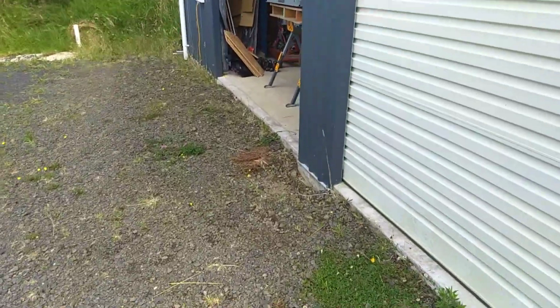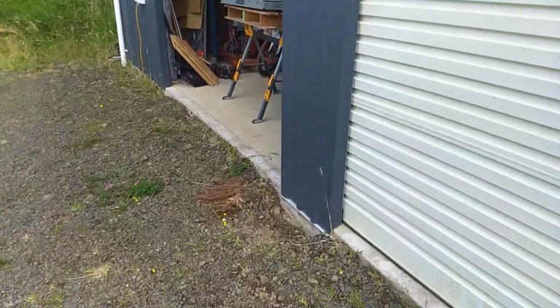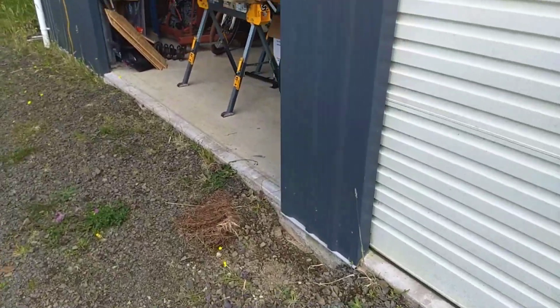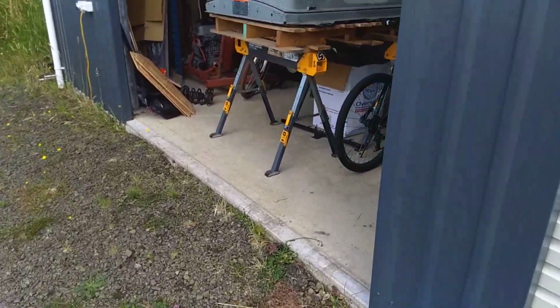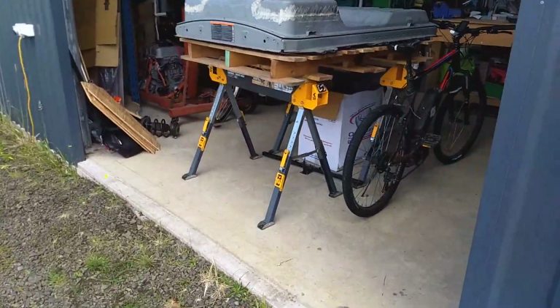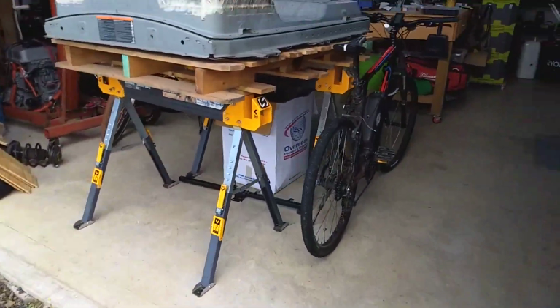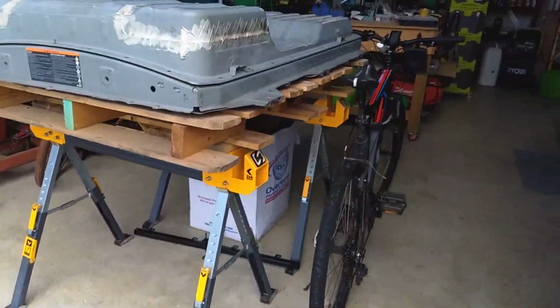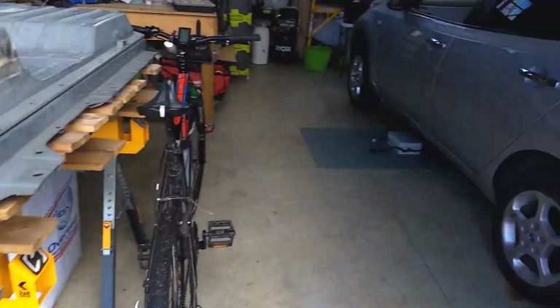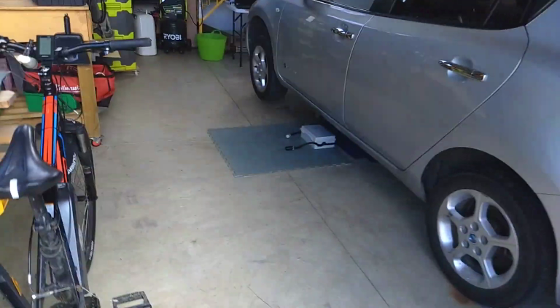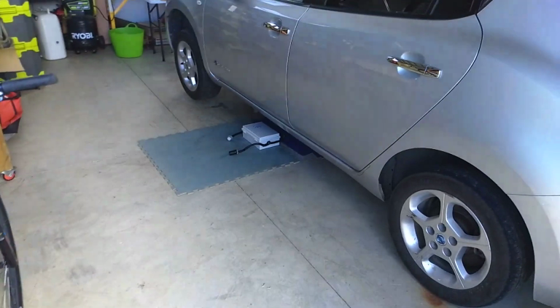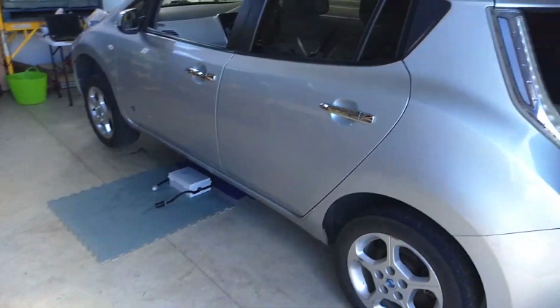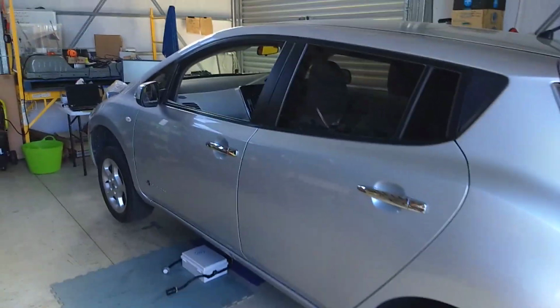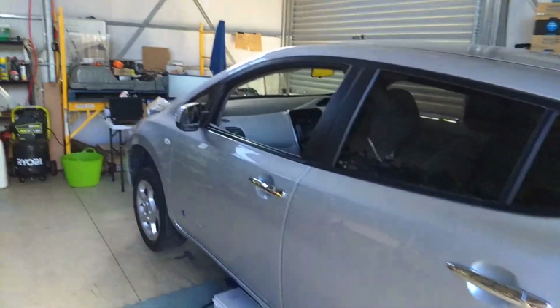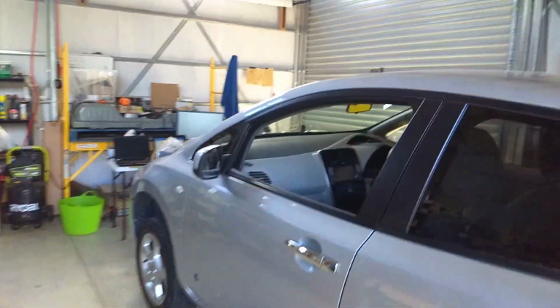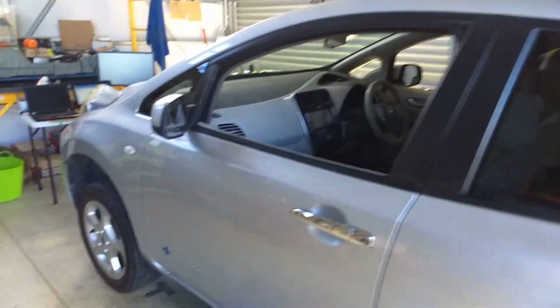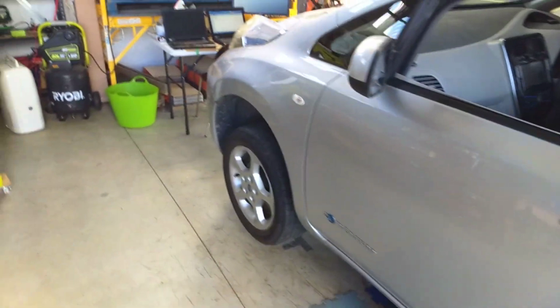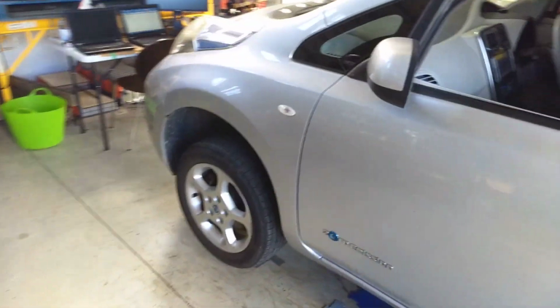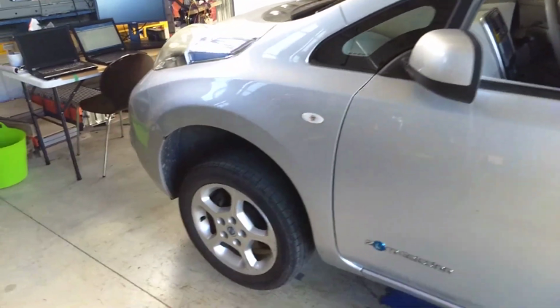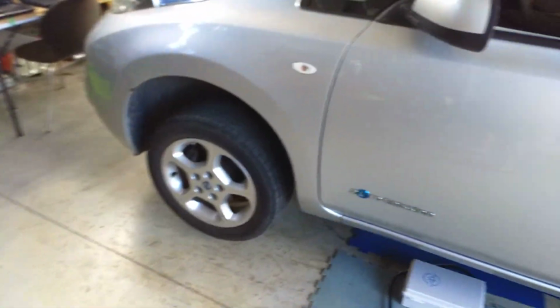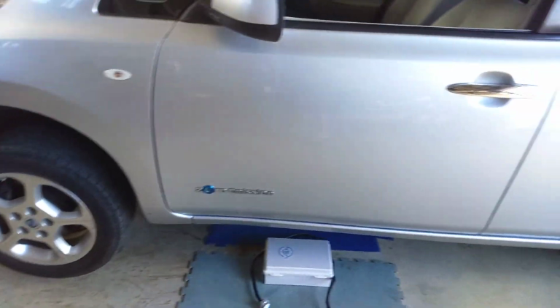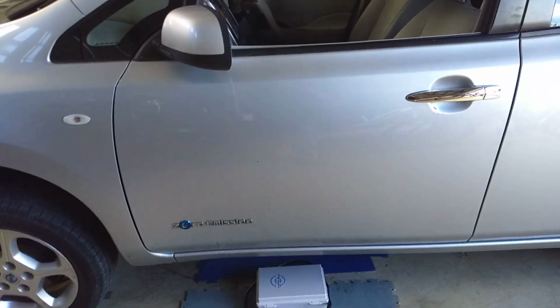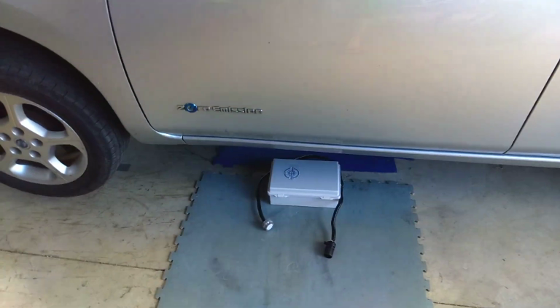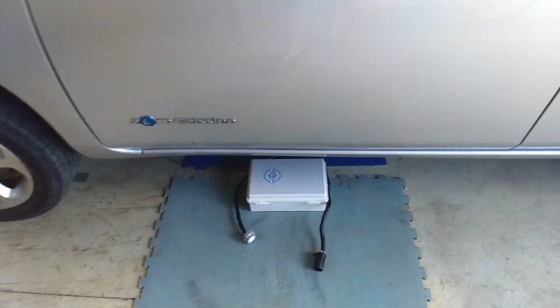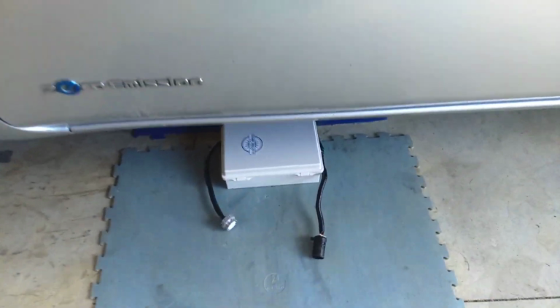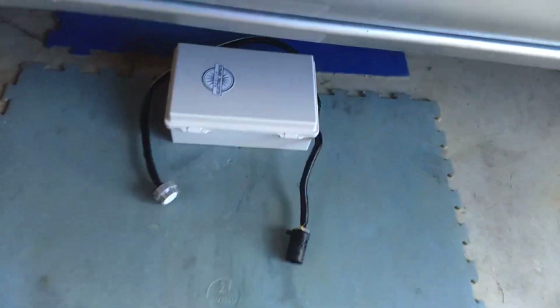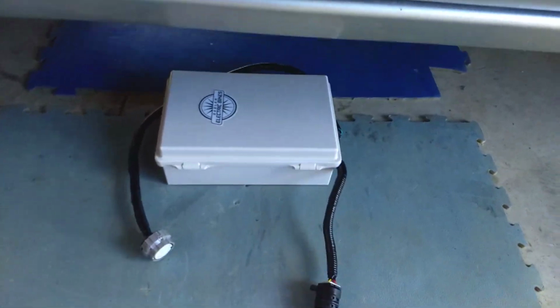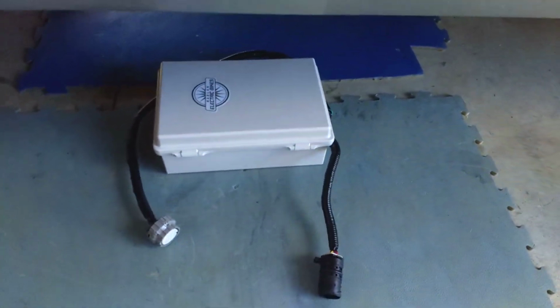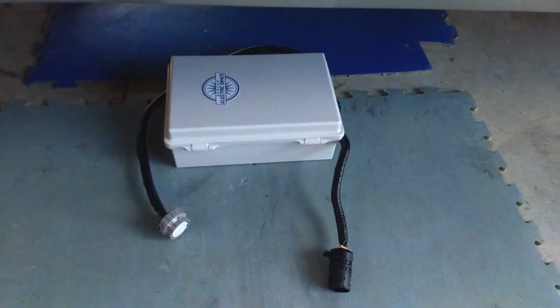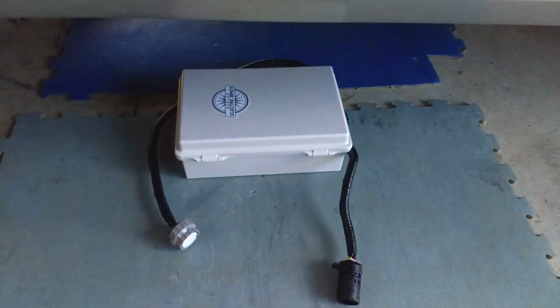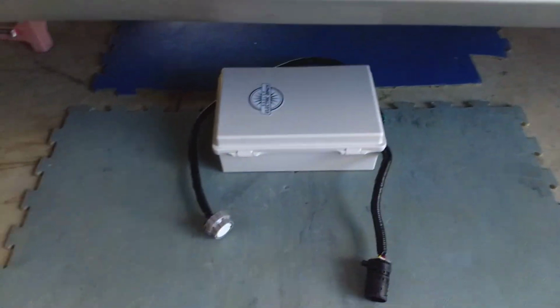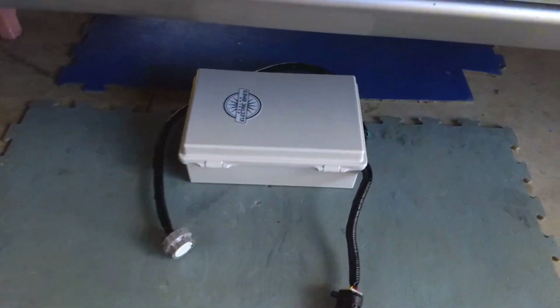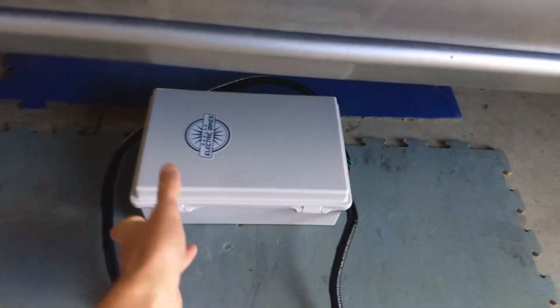In the workshop we have sarcastic comments and the Leaf up in the air again. Why this time? Because we've made a white box, not a black box.